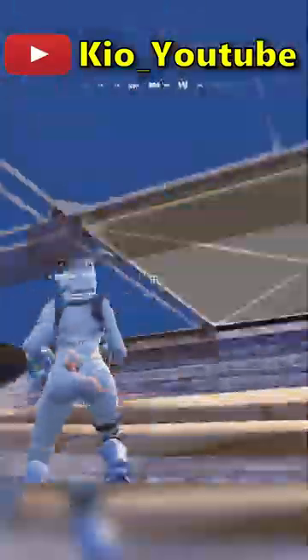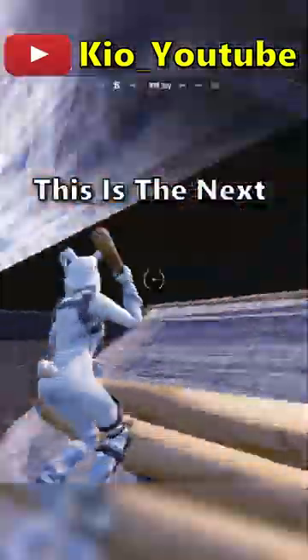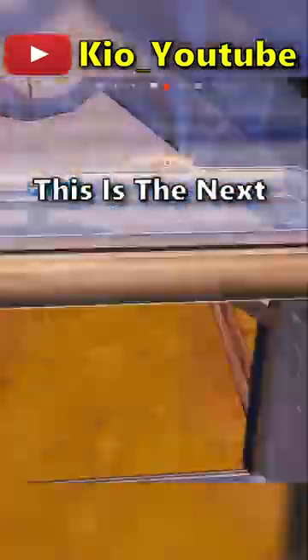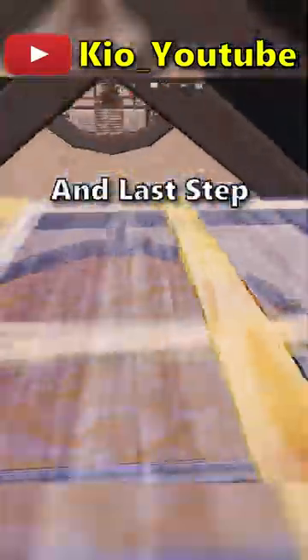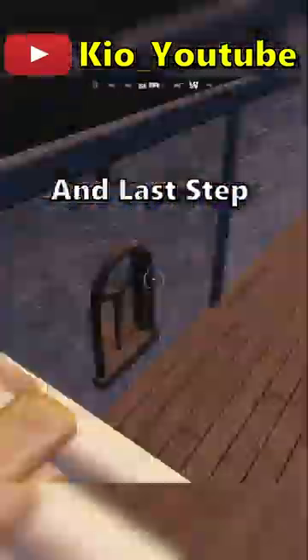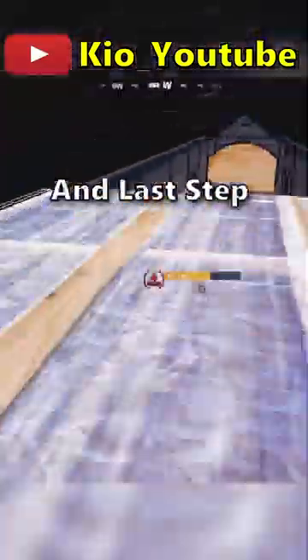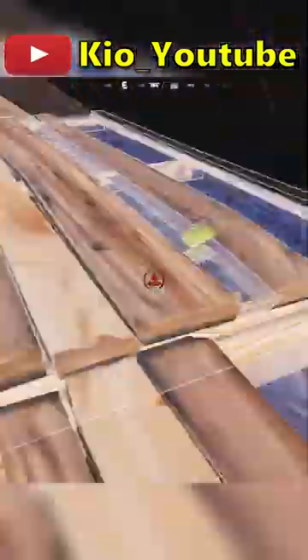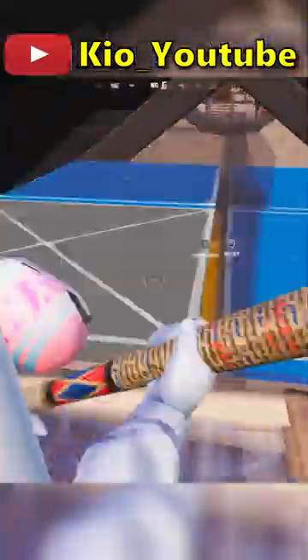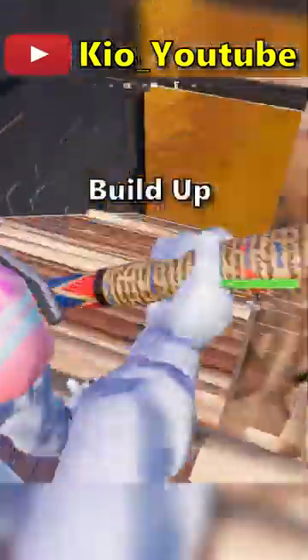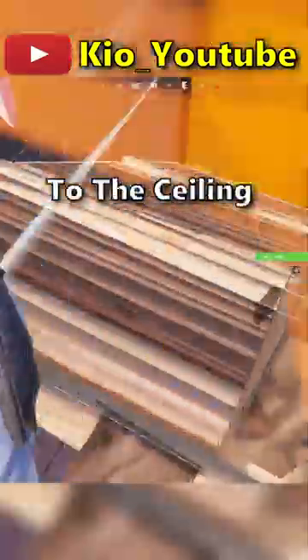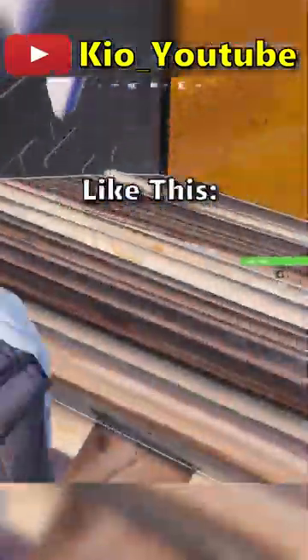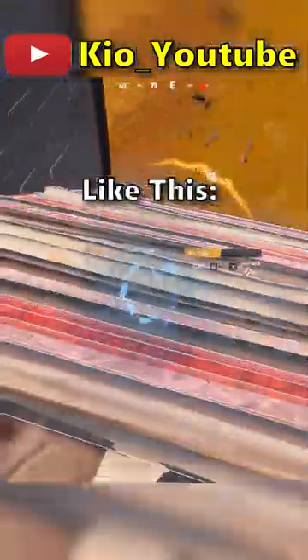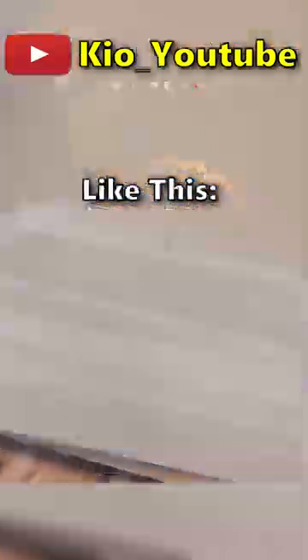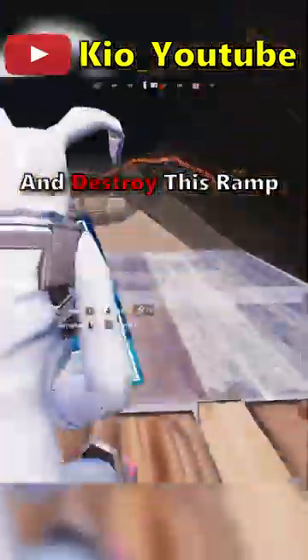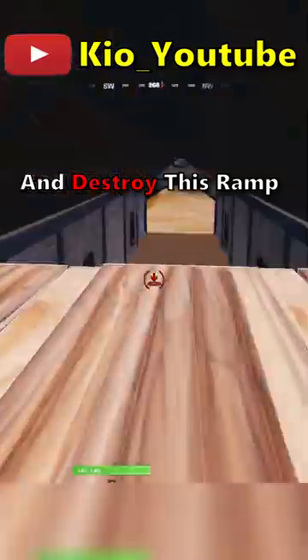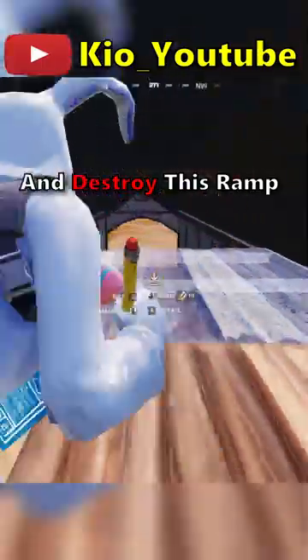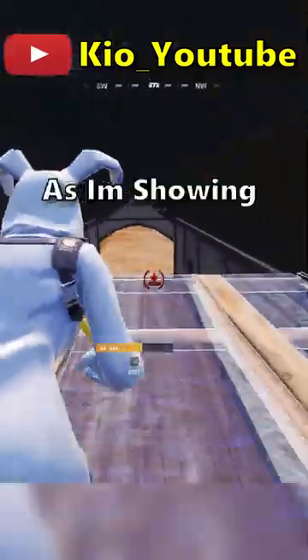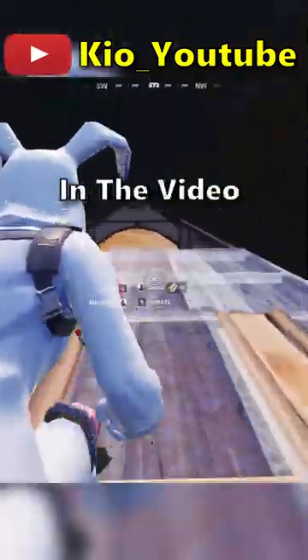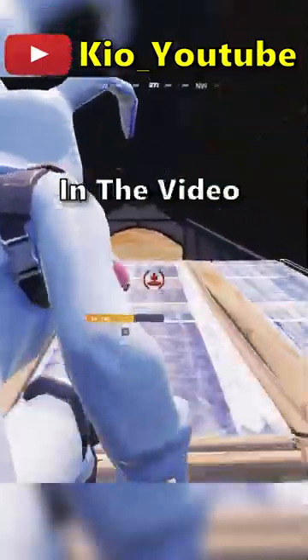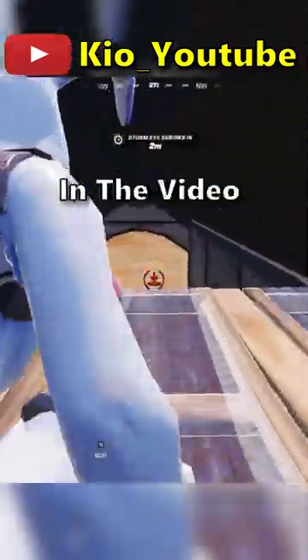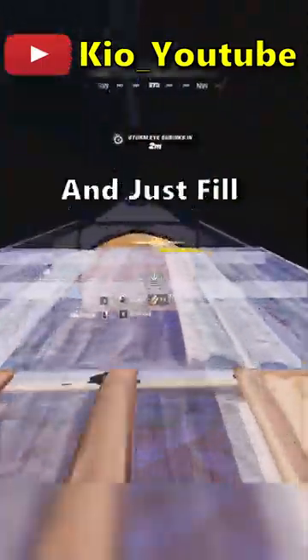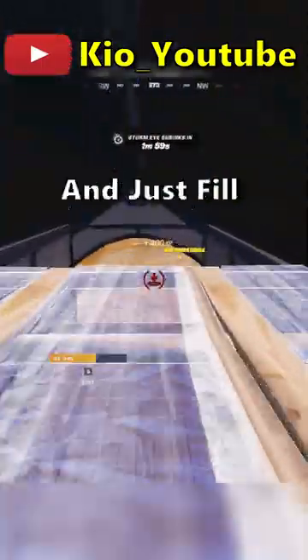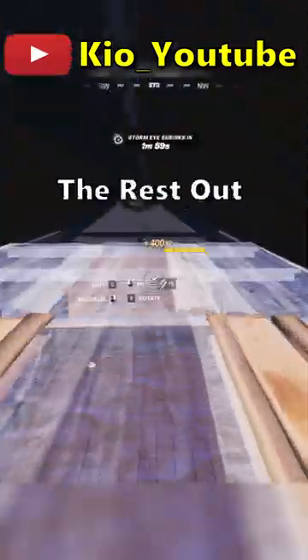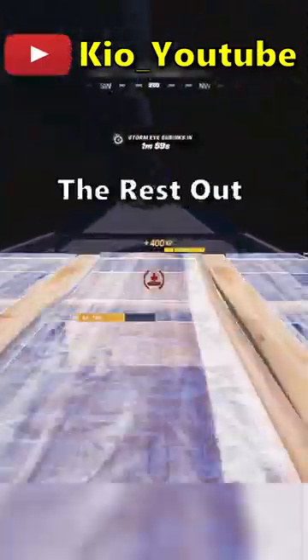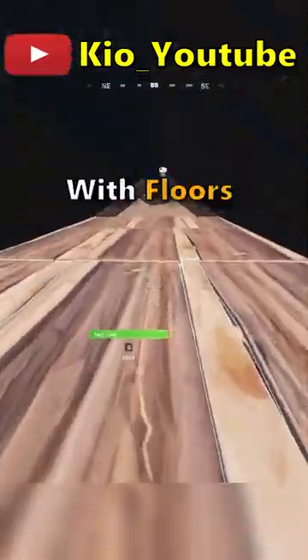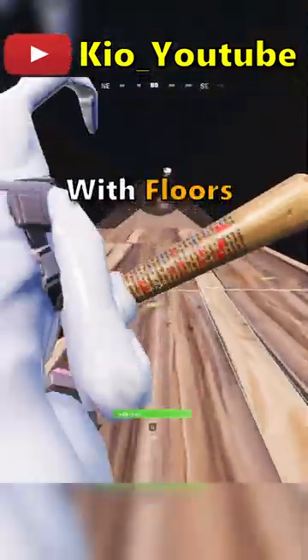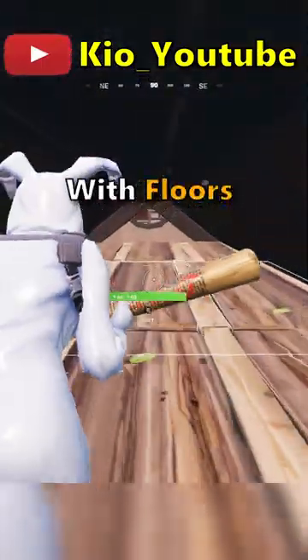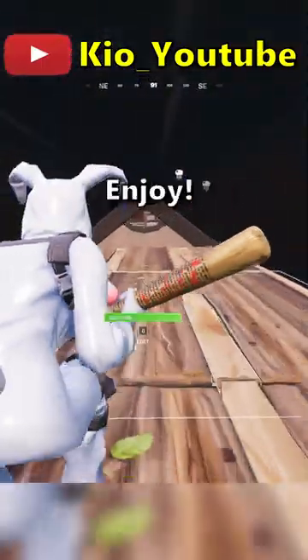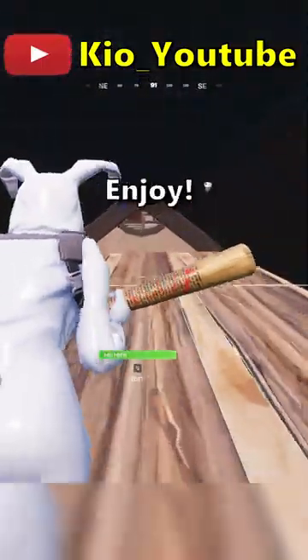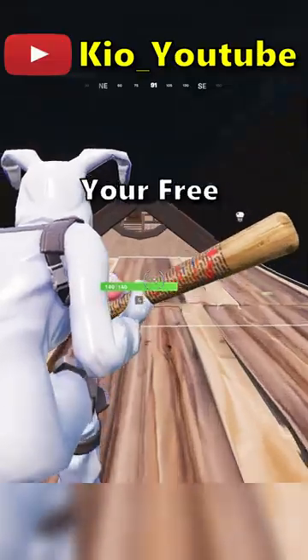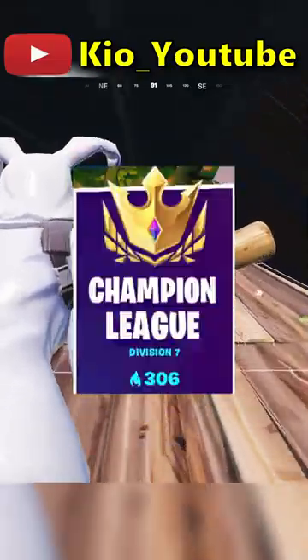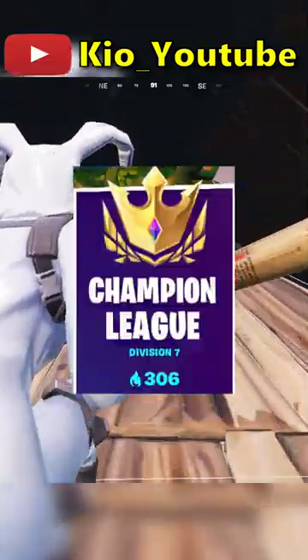This is the next and last step. Build up to the ceiling like this and destroy this ramp as I'm showing in the video, and just fill the rest of the house with floors. Enjoy your free arena points.